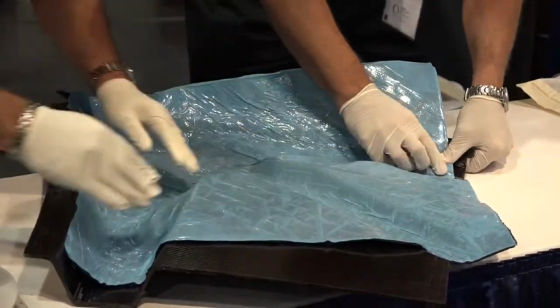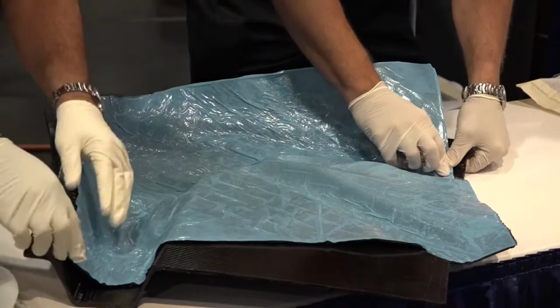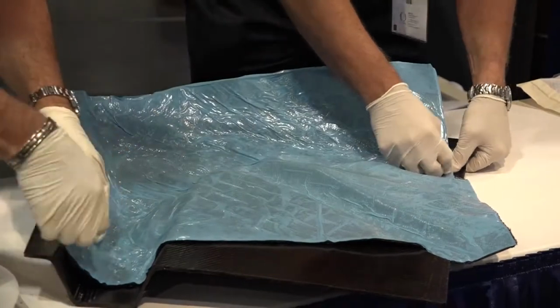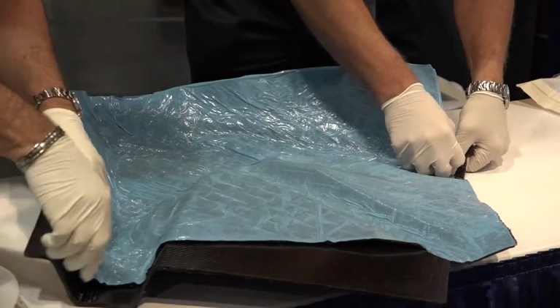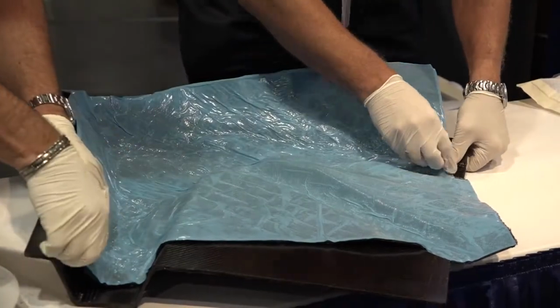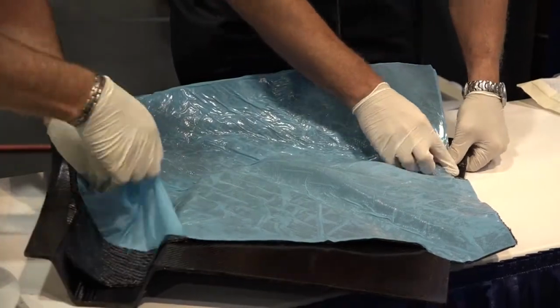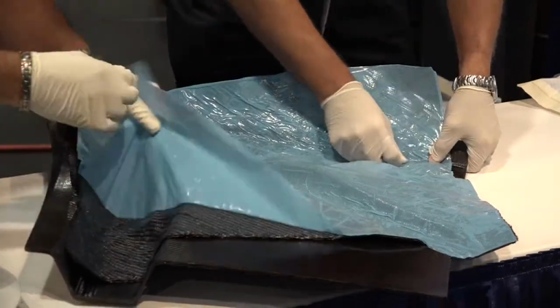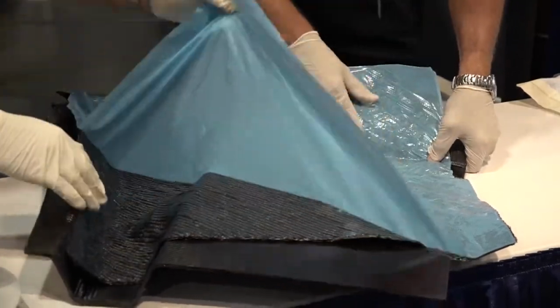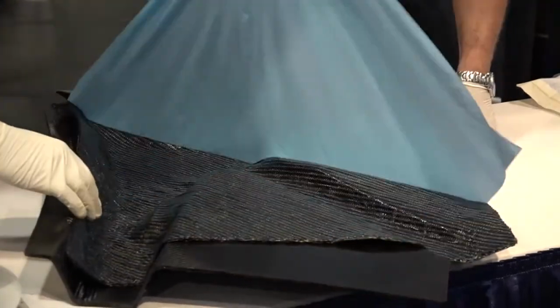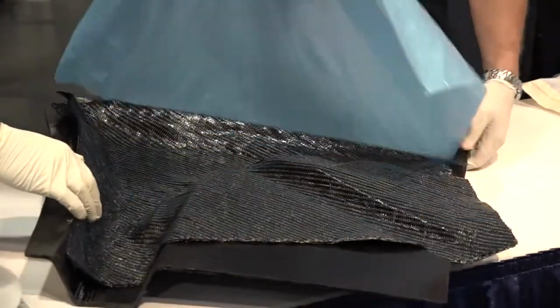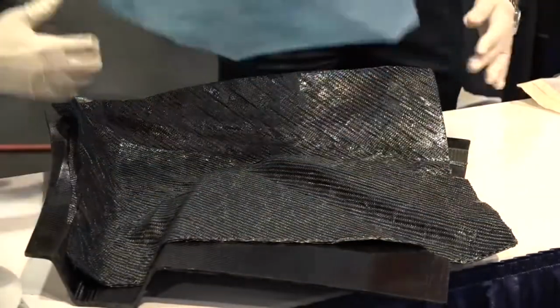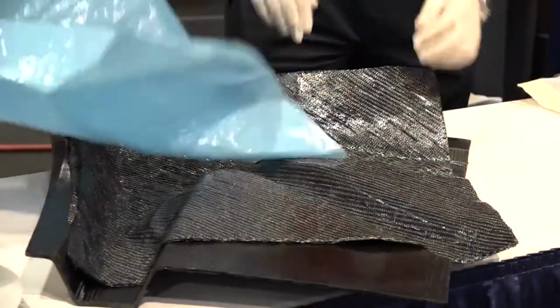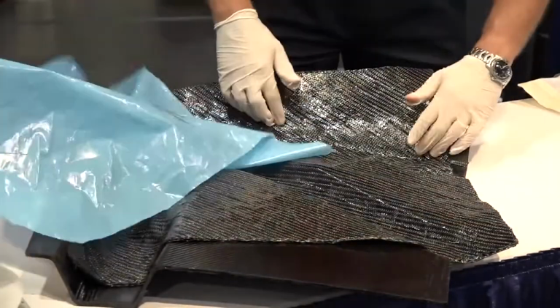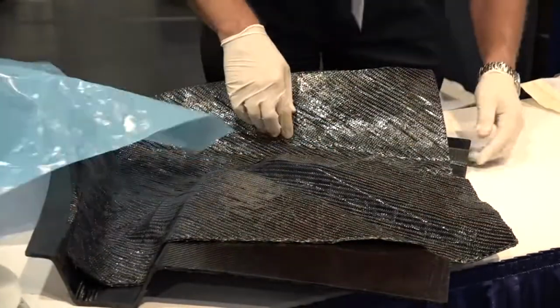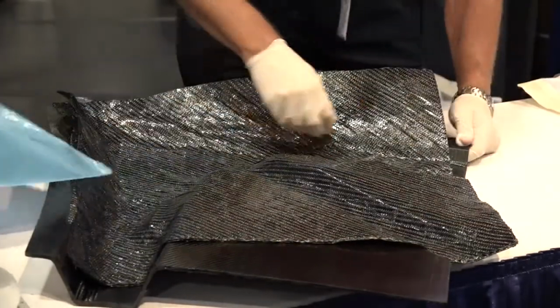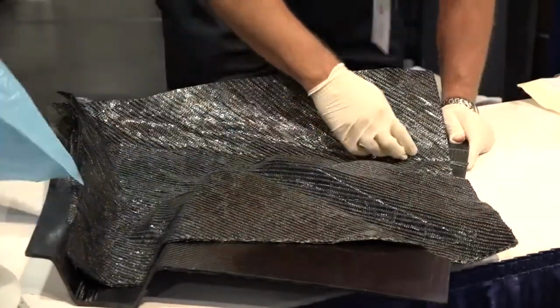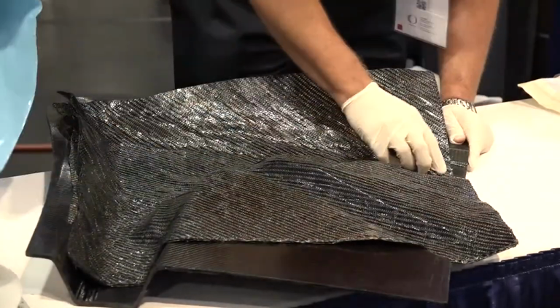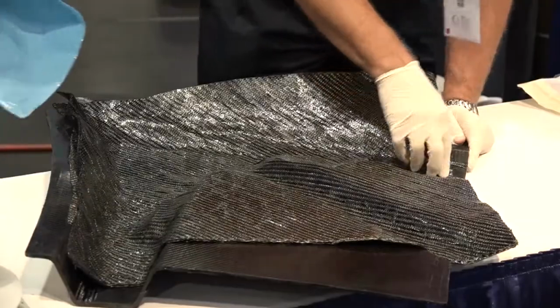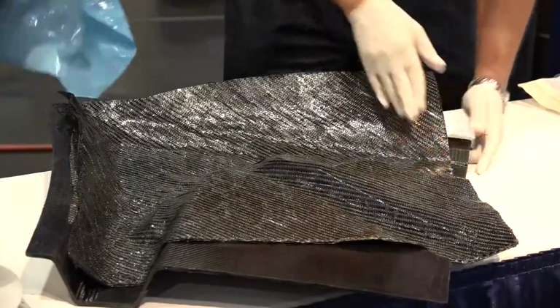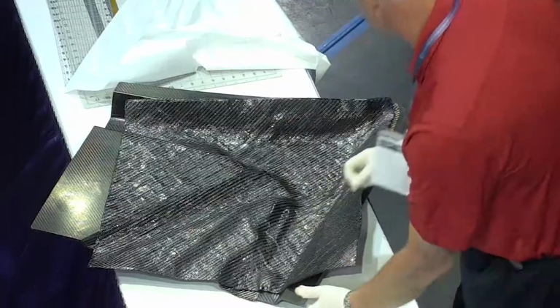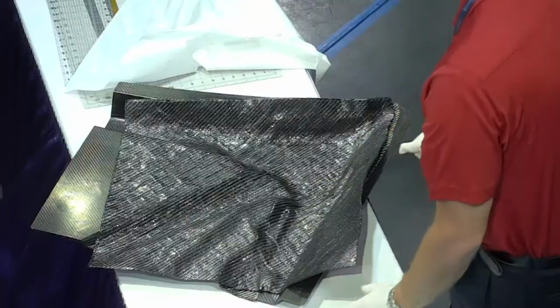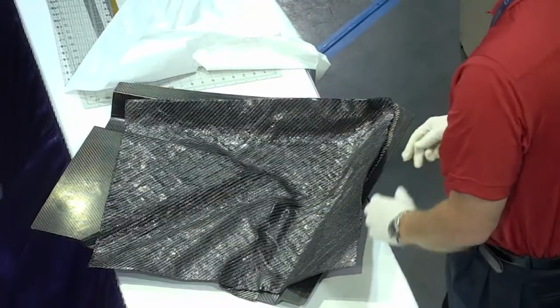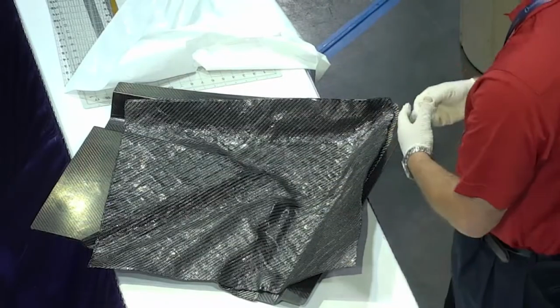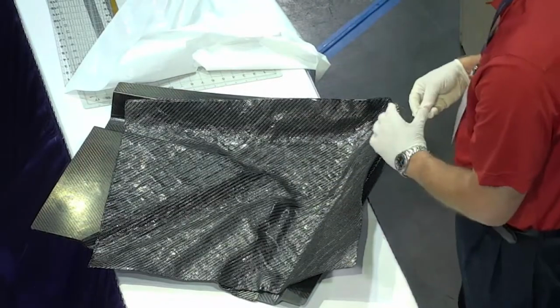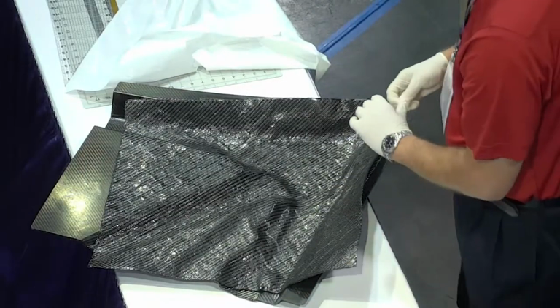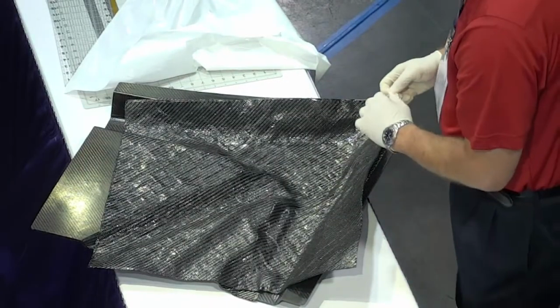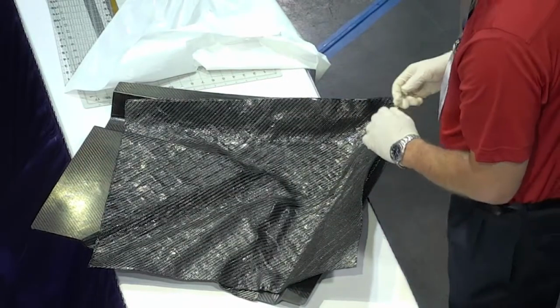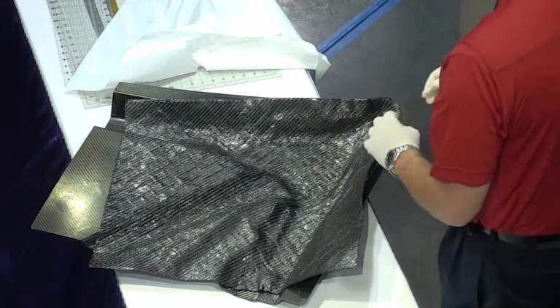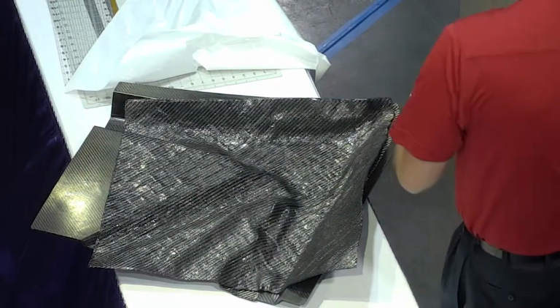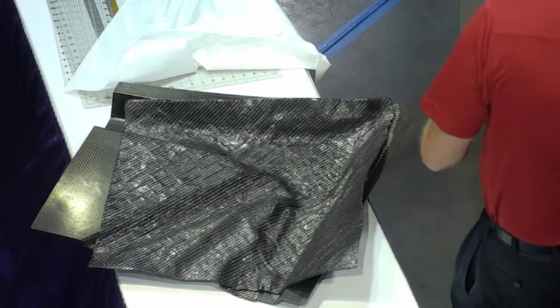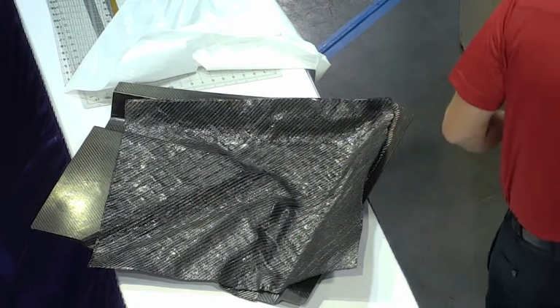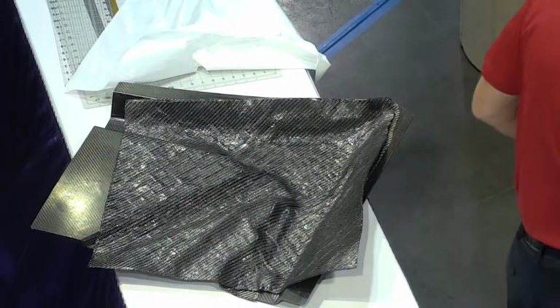The blue material they have on there is the poly protector, and that just keeps their gloves from sticking too aggressively to the laminate.